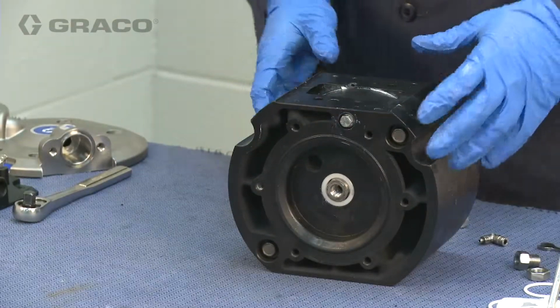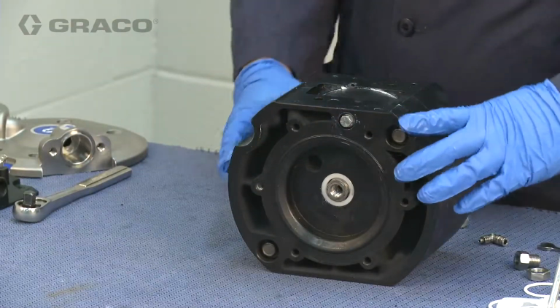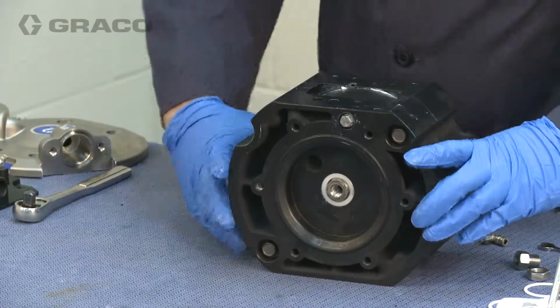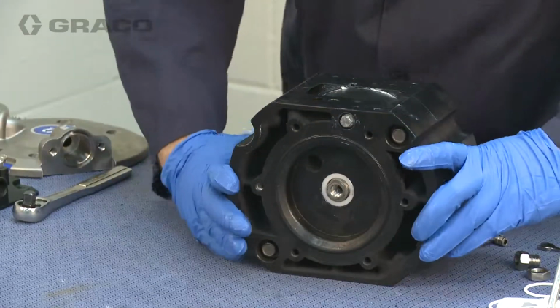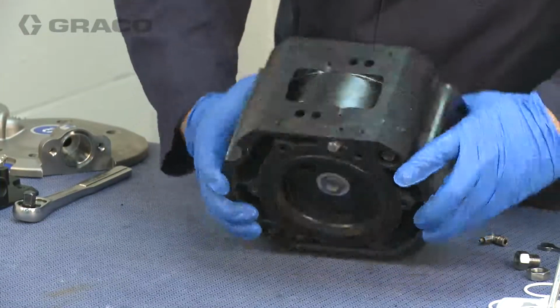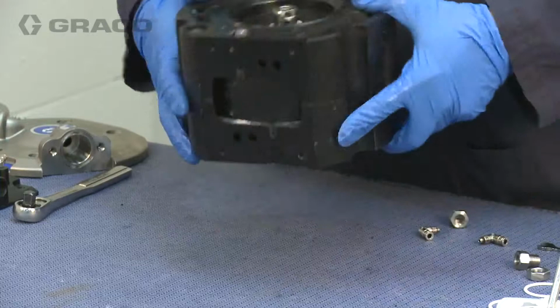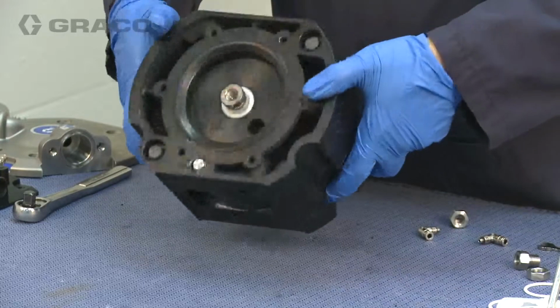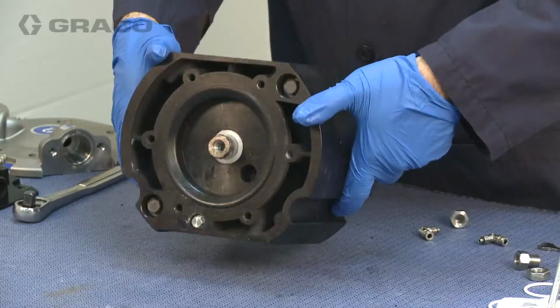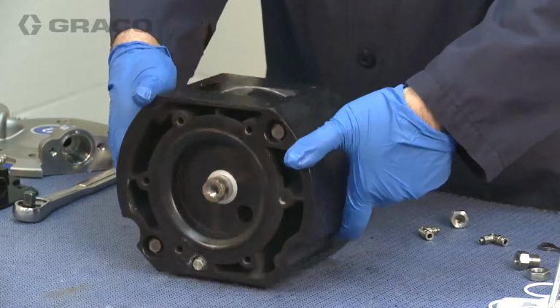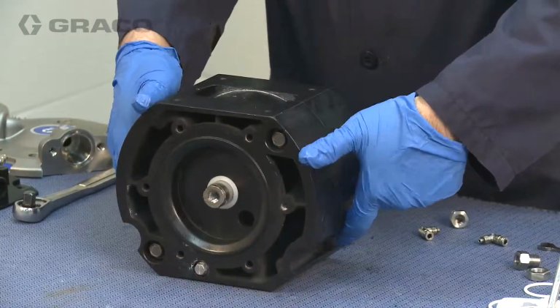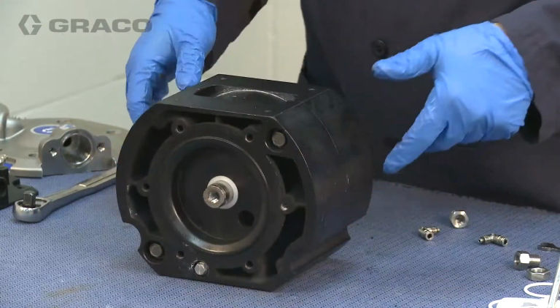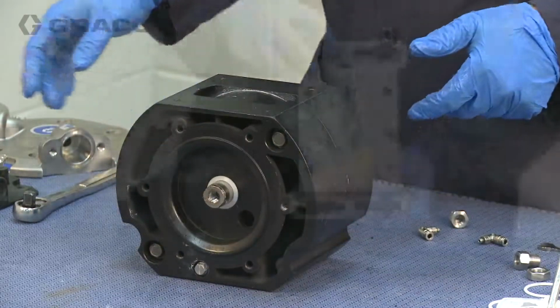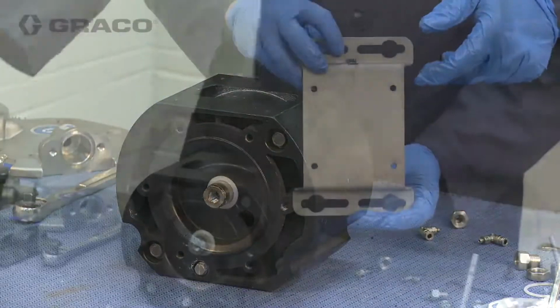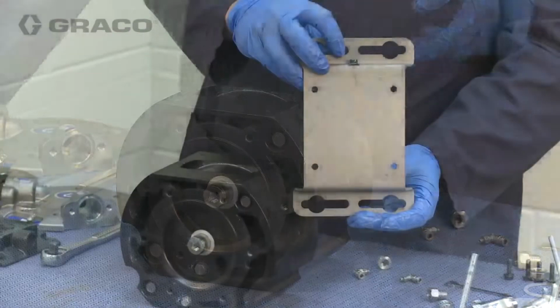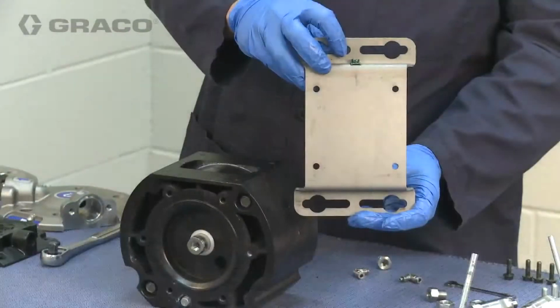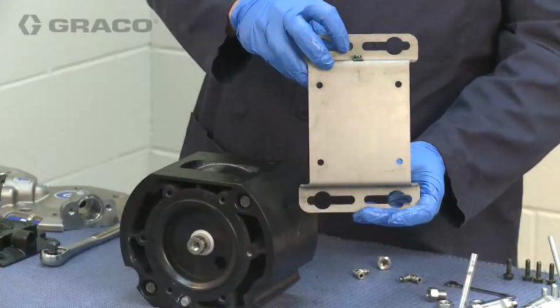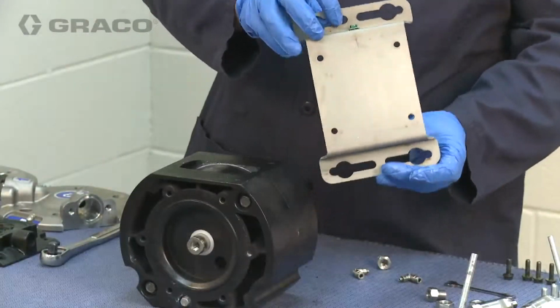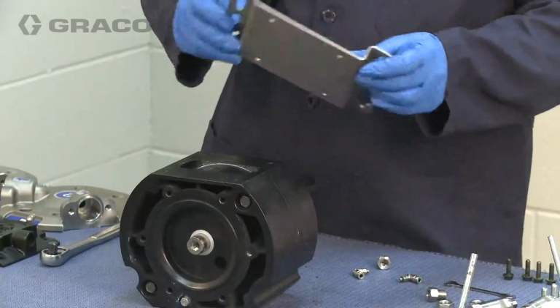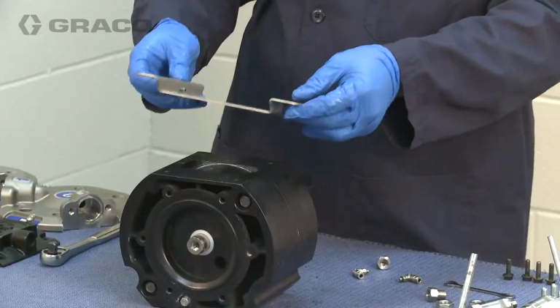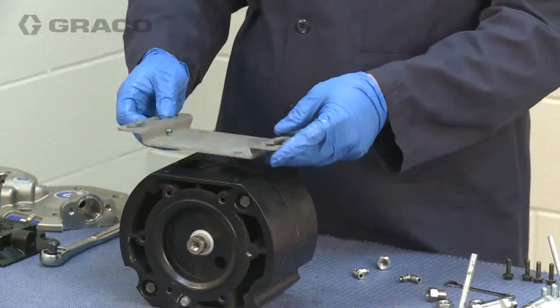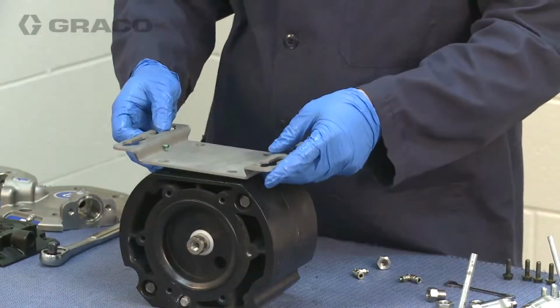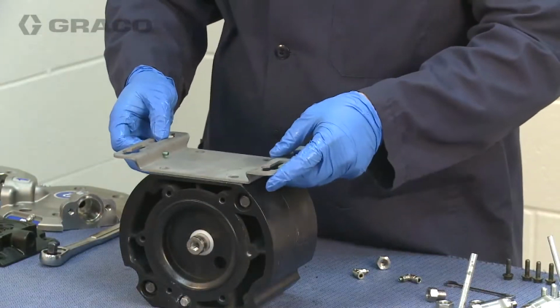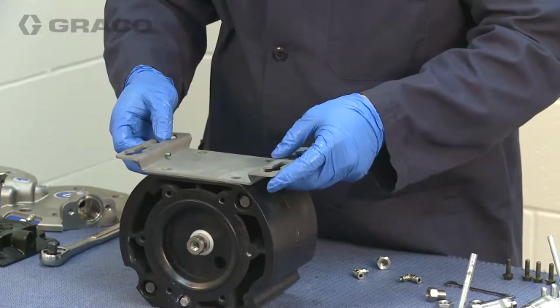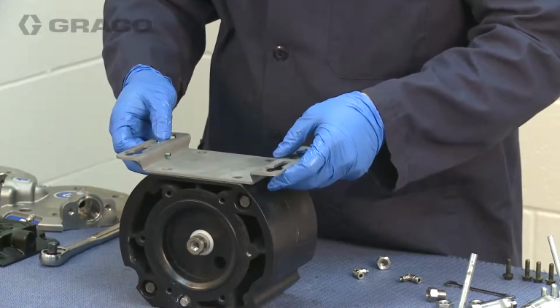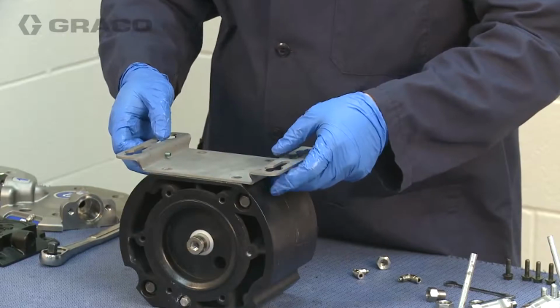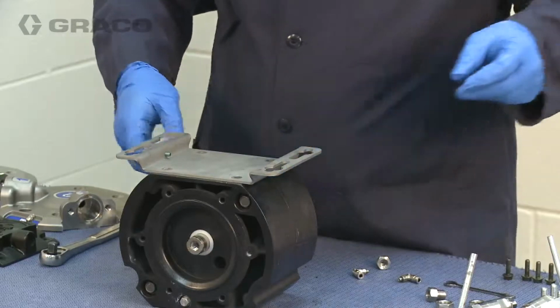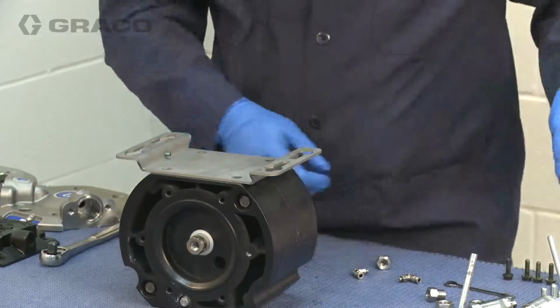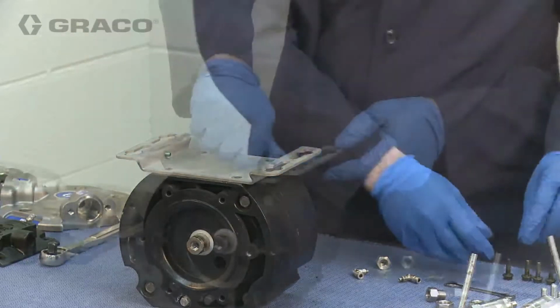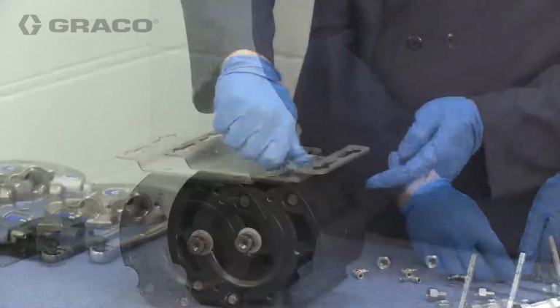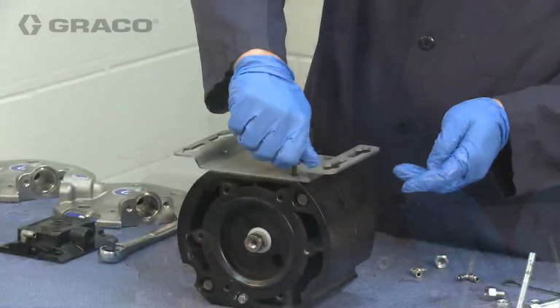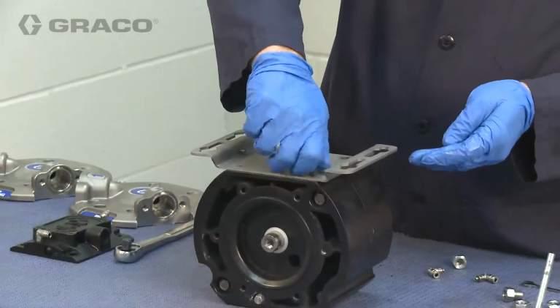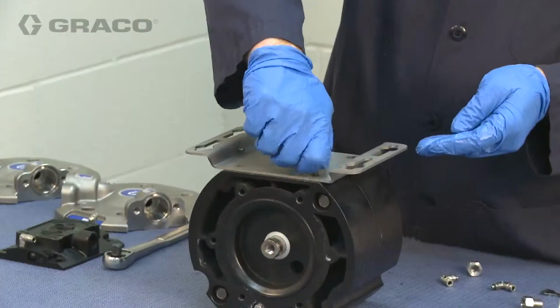Using the 4 bolts, attach the mounting plate to the base of the pump. This plate can be mounted parallel or perpendicular to the length of the pump.